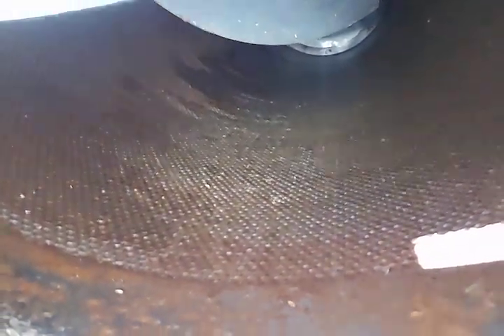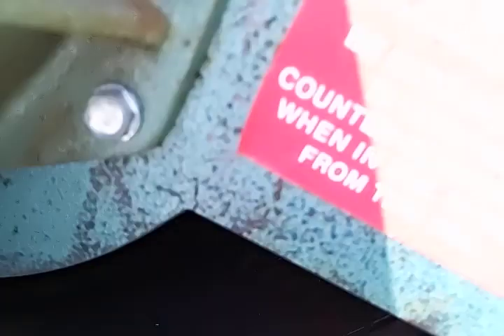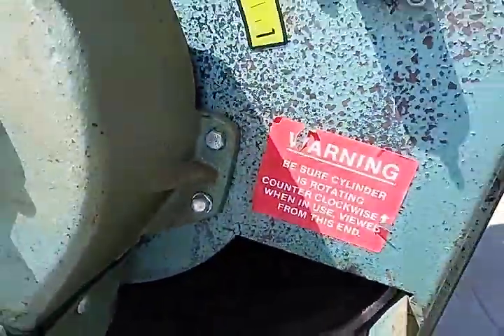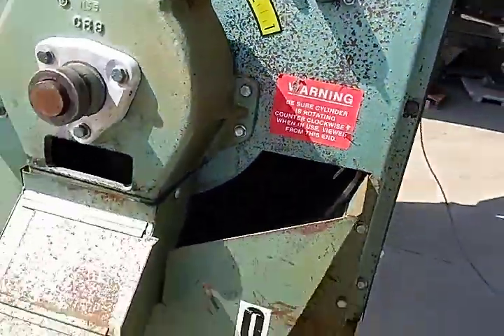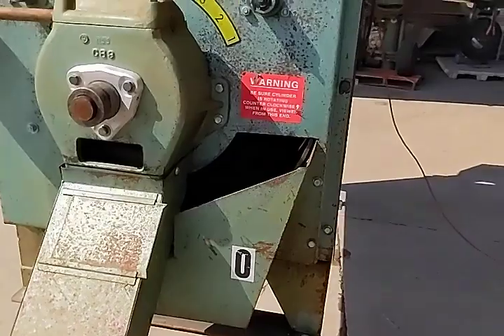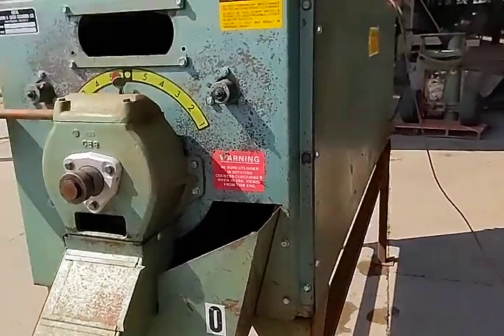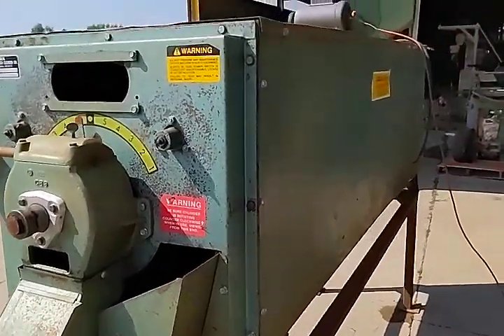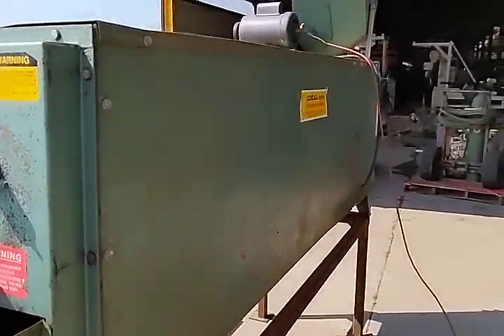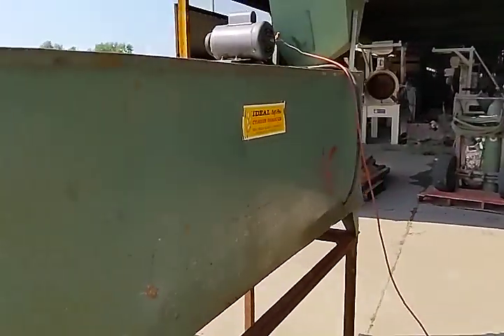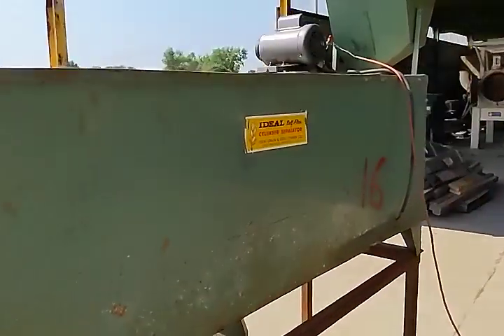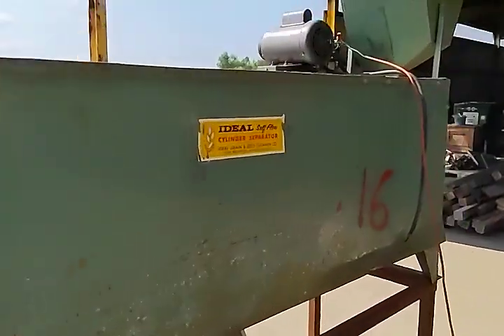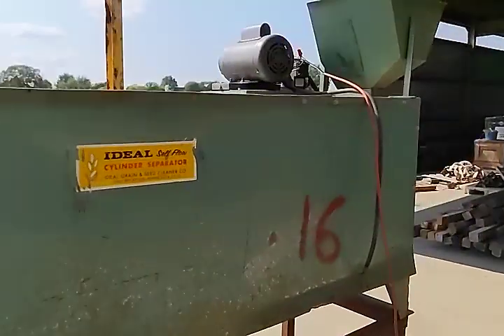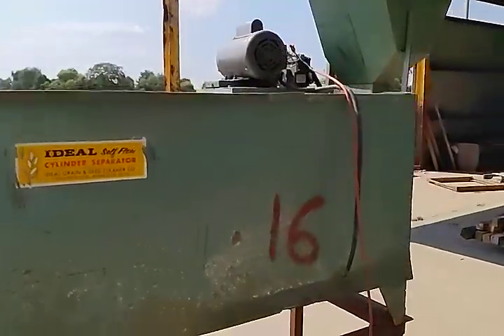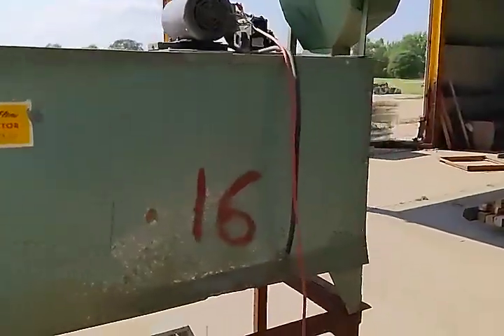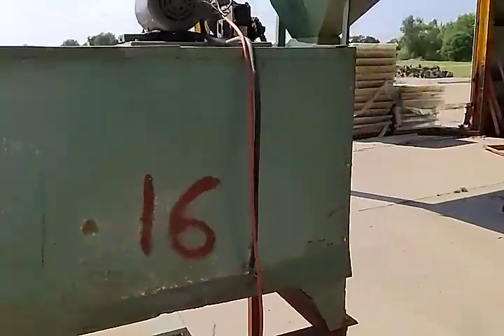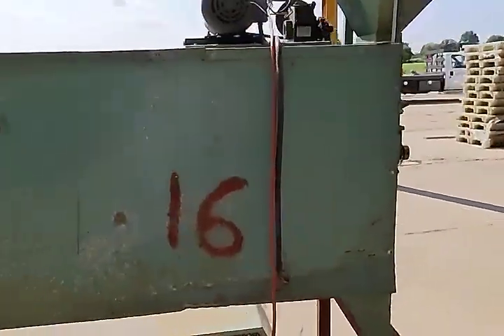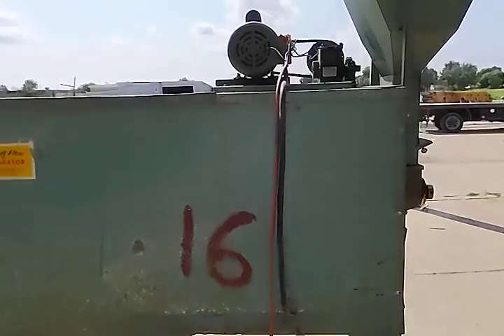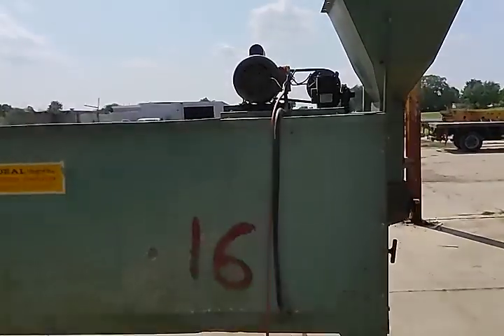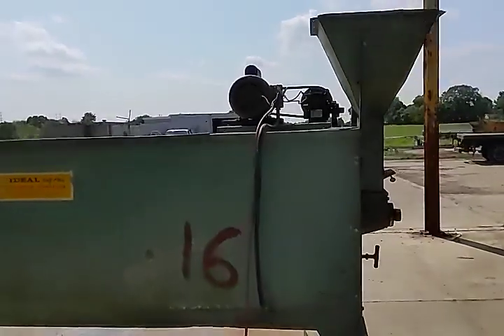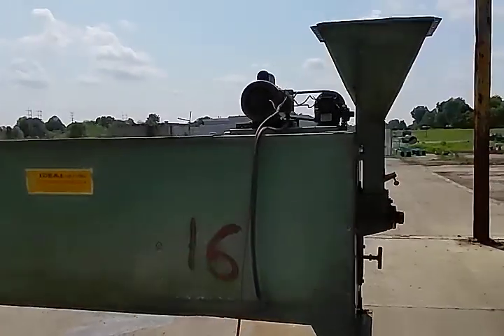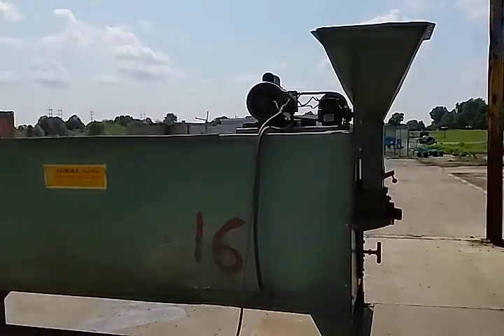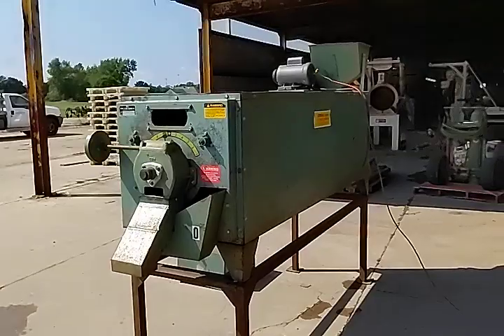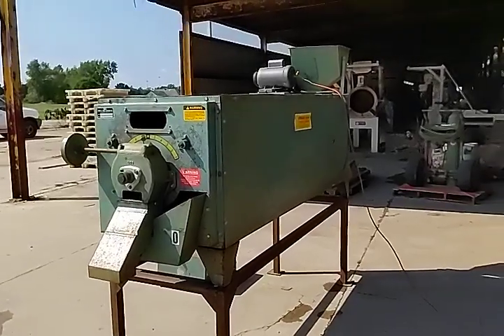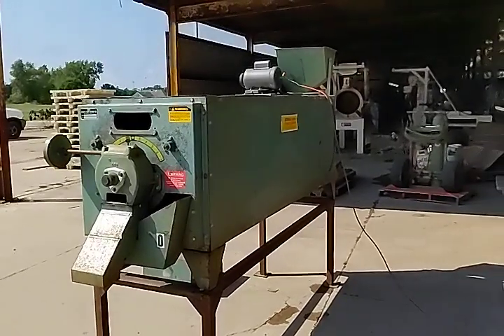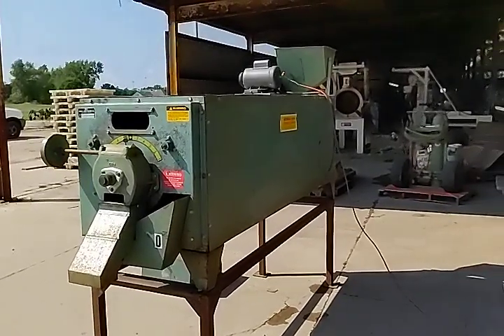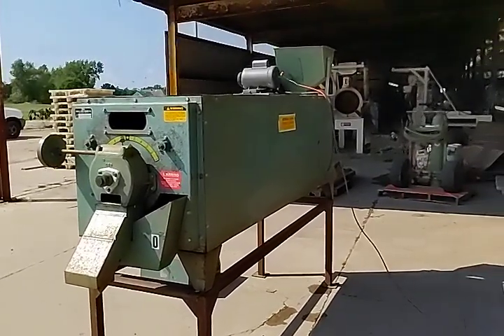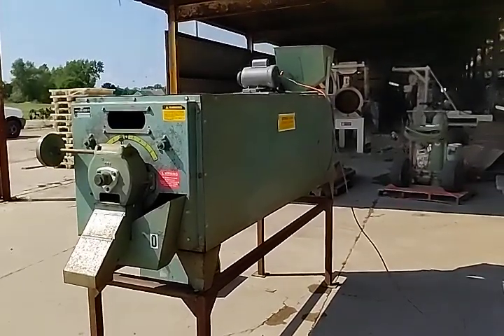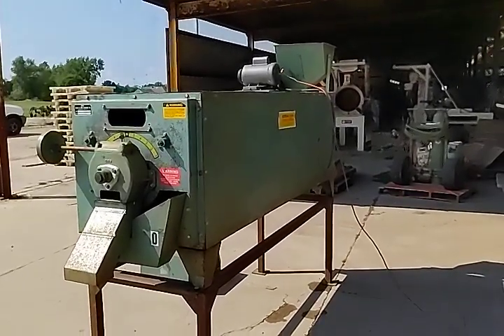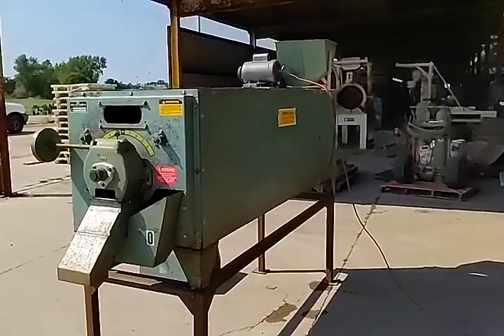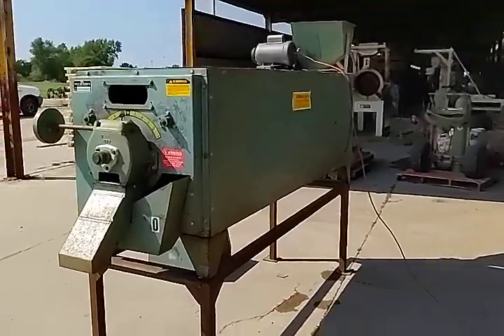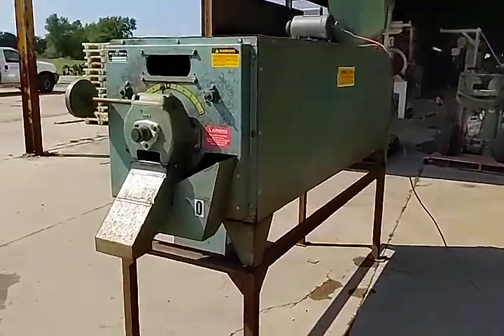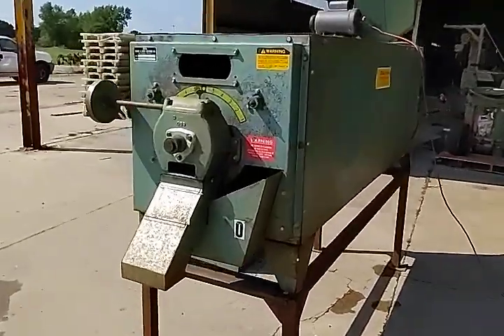Apologies for the interruption. We are going to go ahead and fire the unit up for you now. Now we have the unit running for you.